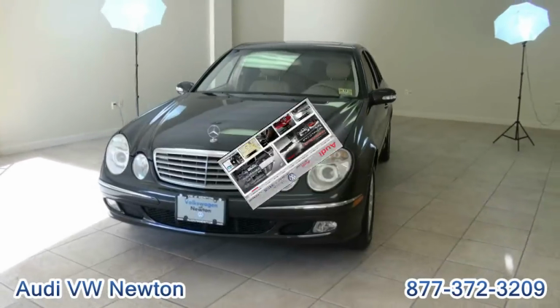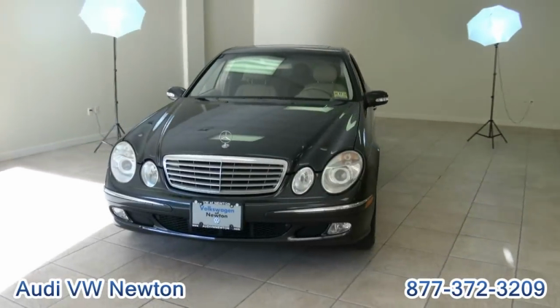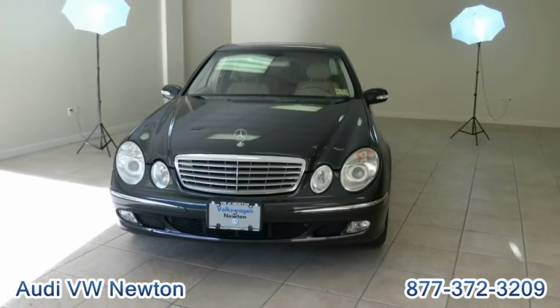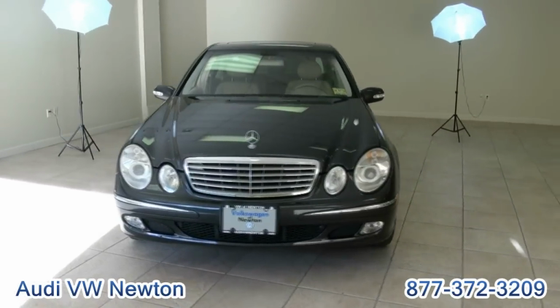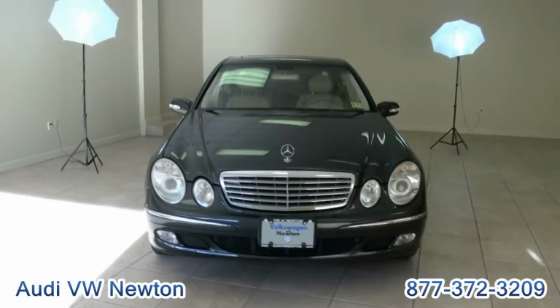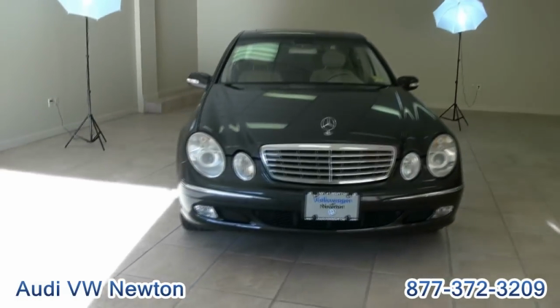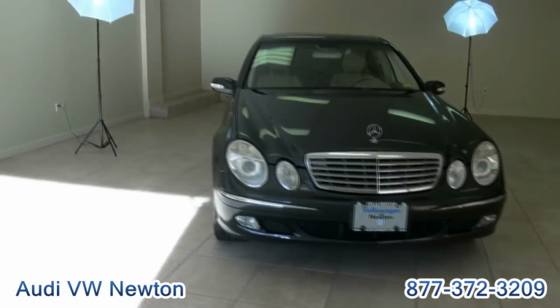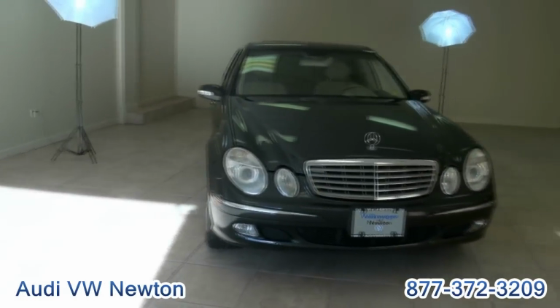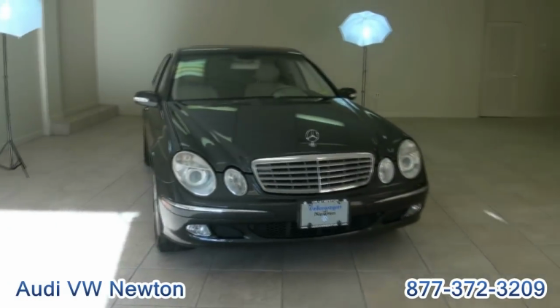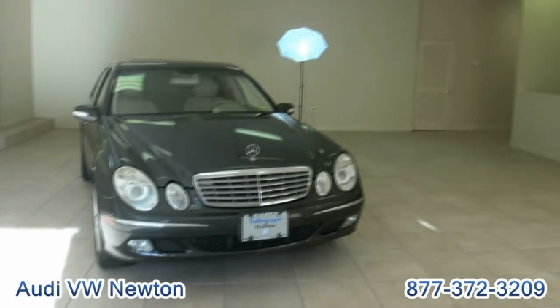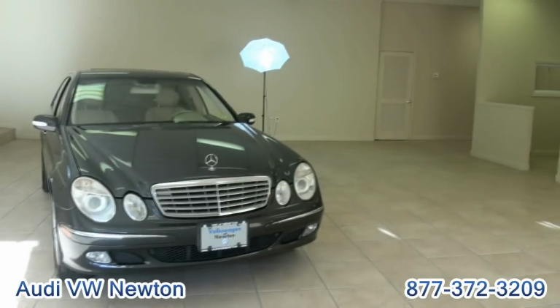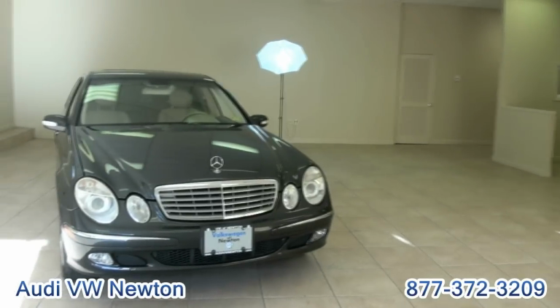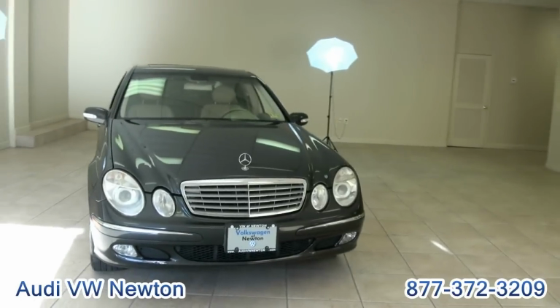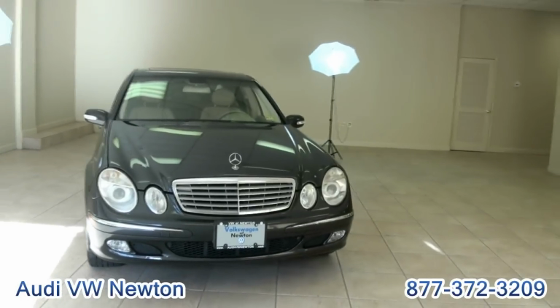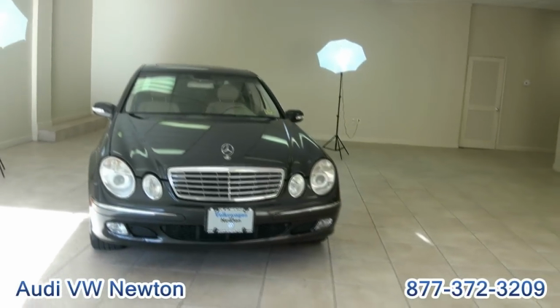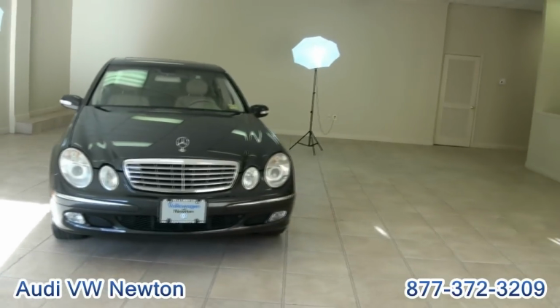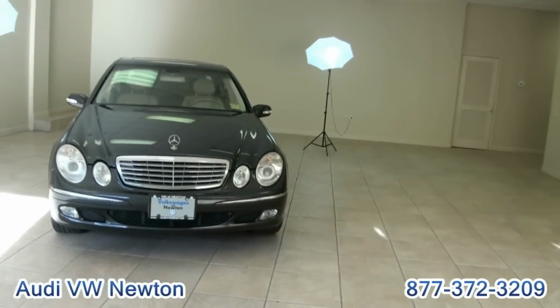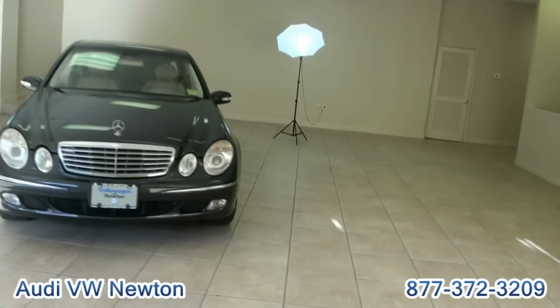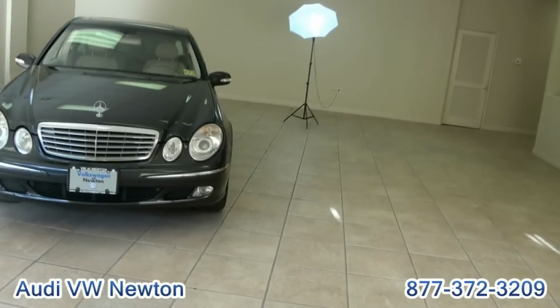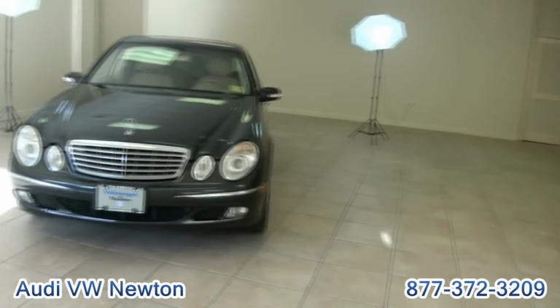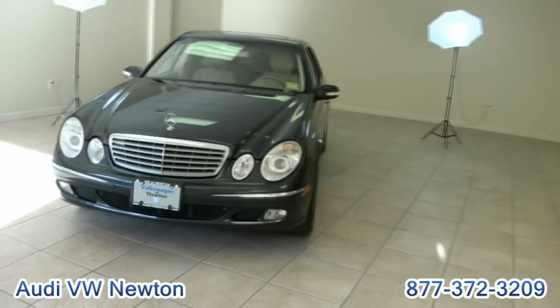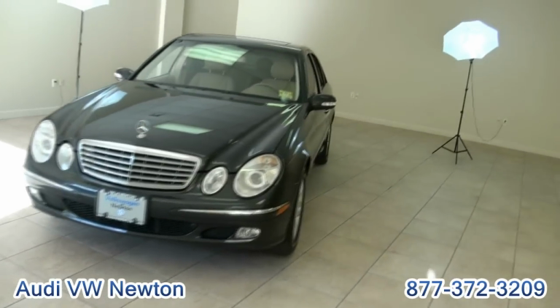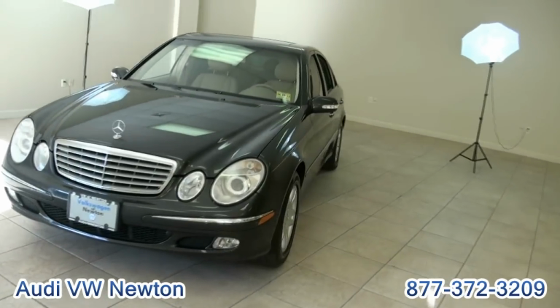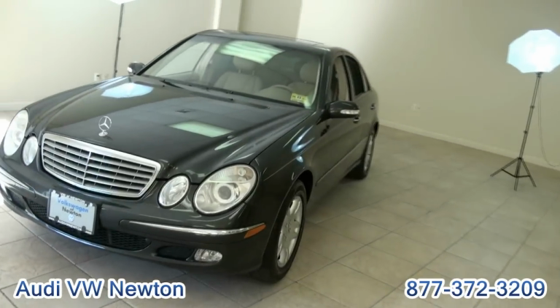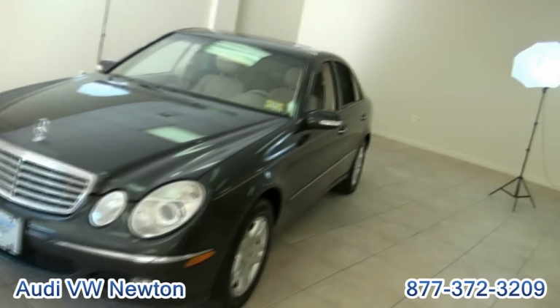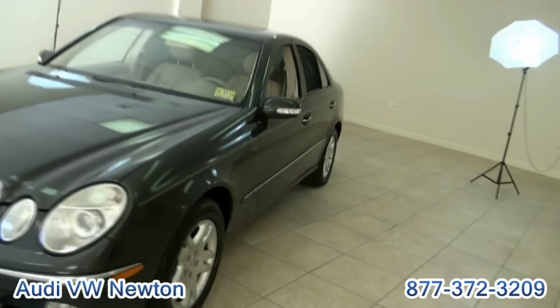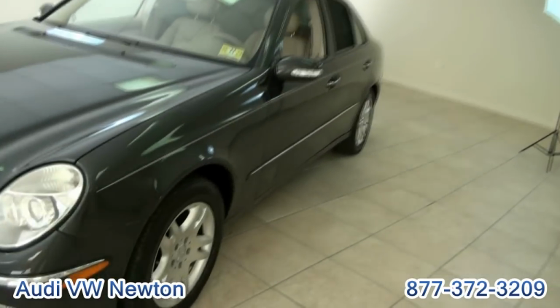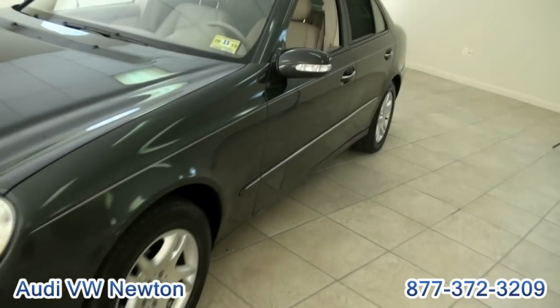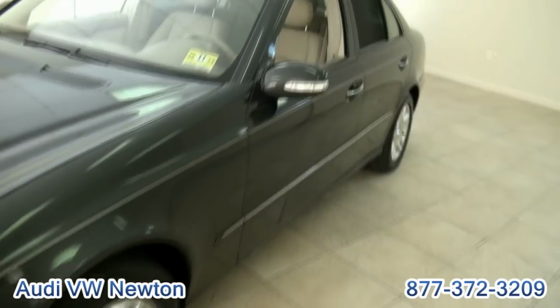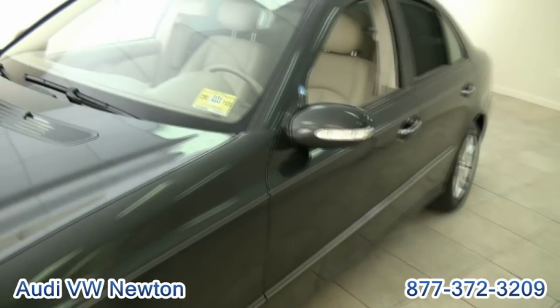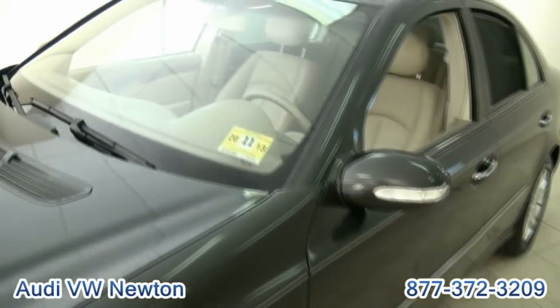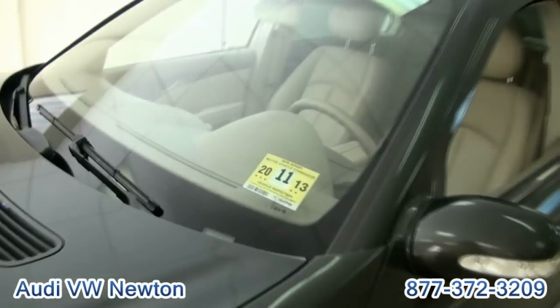2004 Mercedes-Benz E-Class. This is an E320 4Matic — this one is really loaded up to the max. Brought to you by AudiVWNewton.com. We're in our showroom here, our little photography studio. We'll go over this ride.